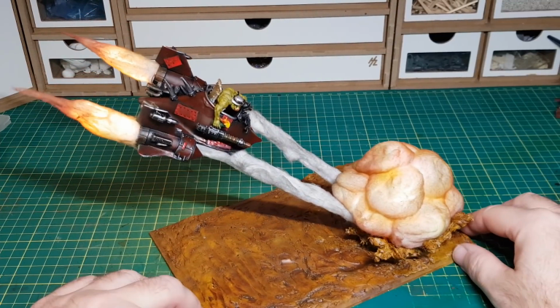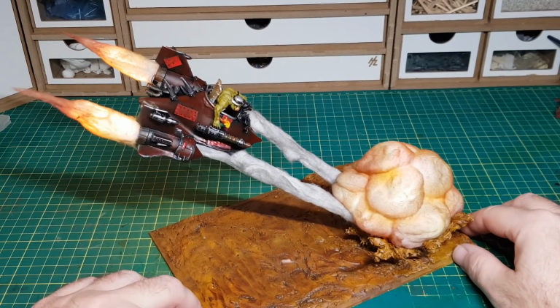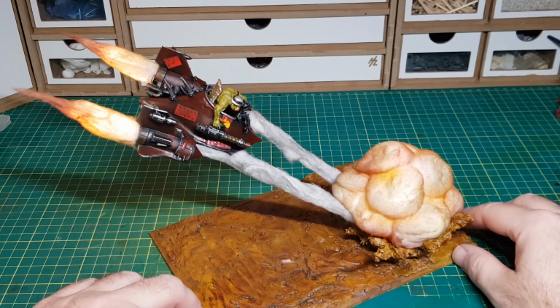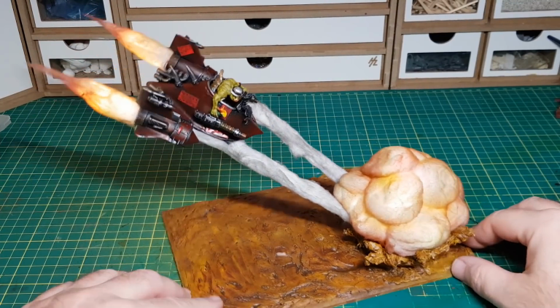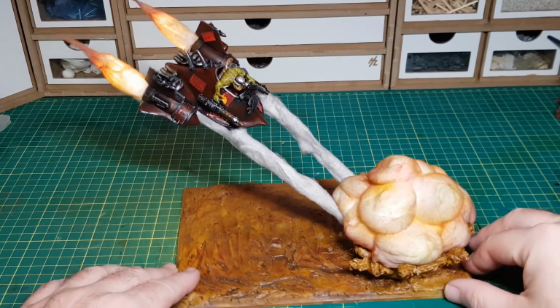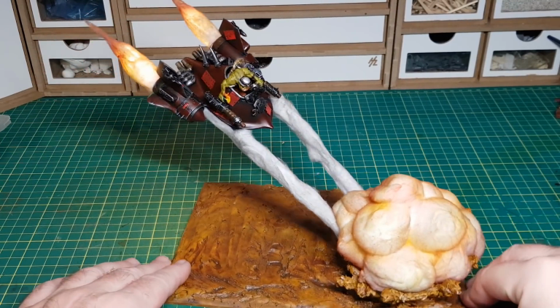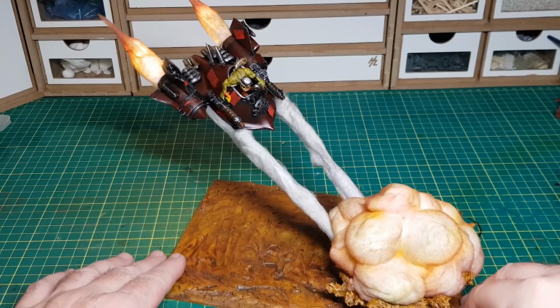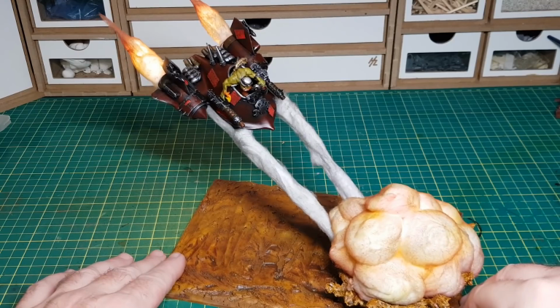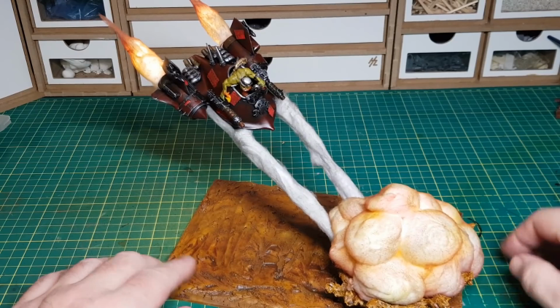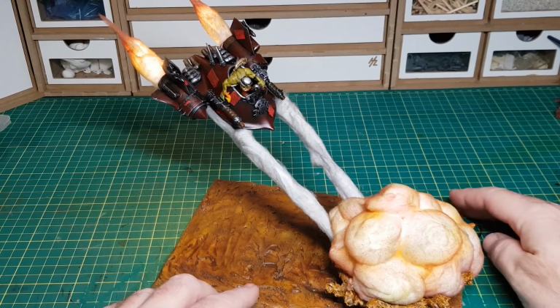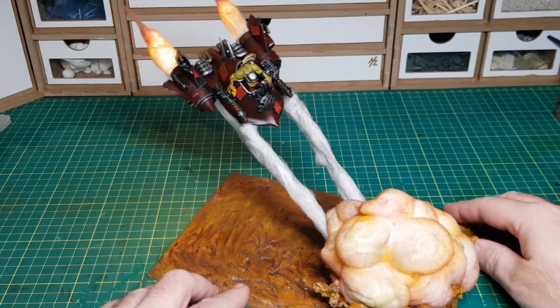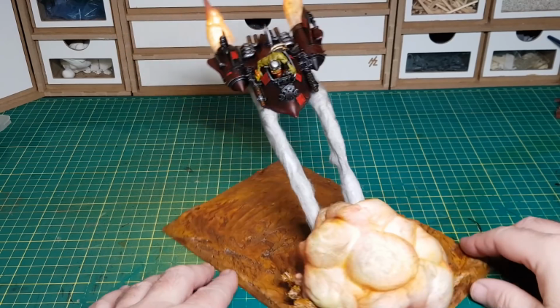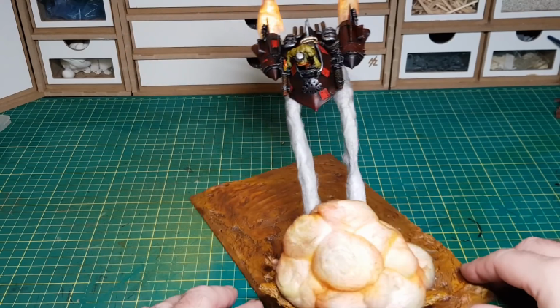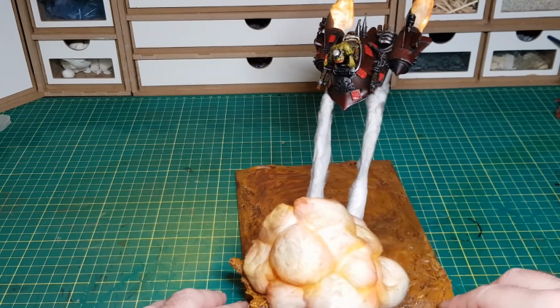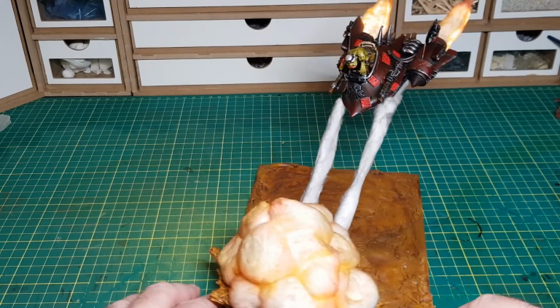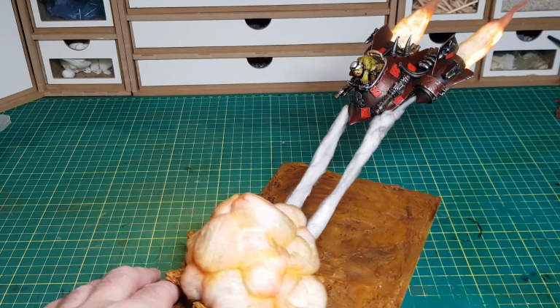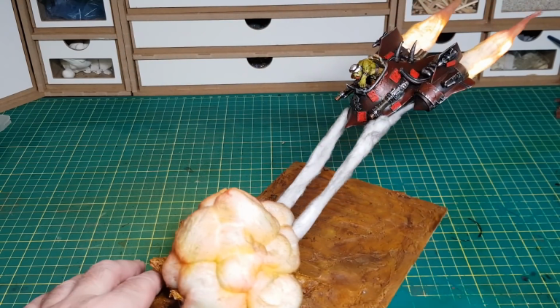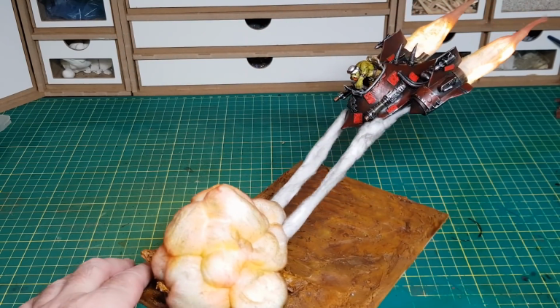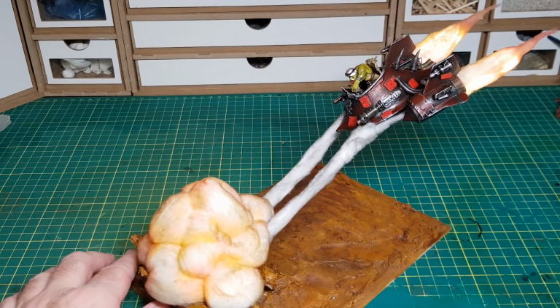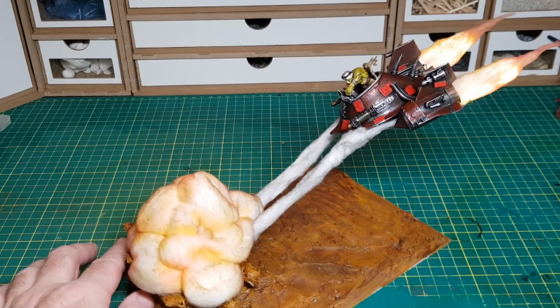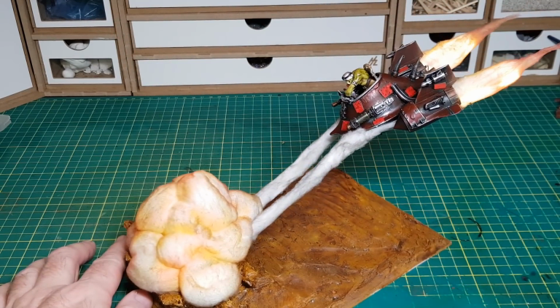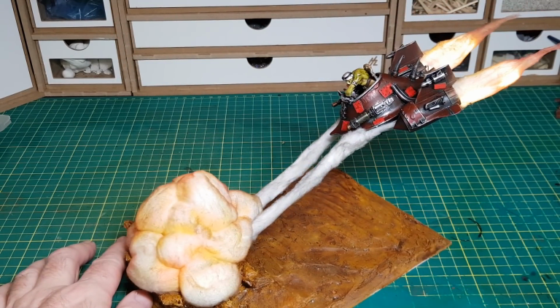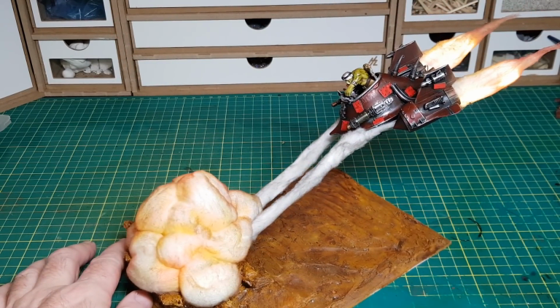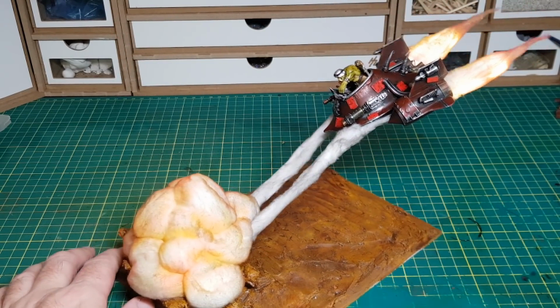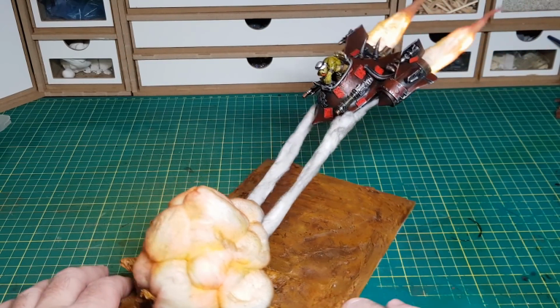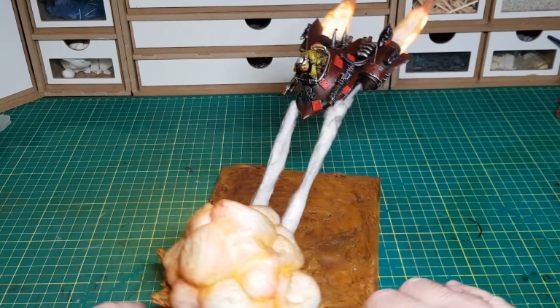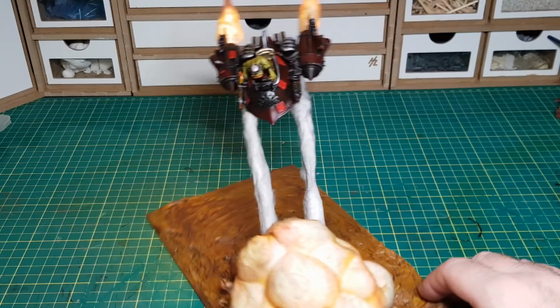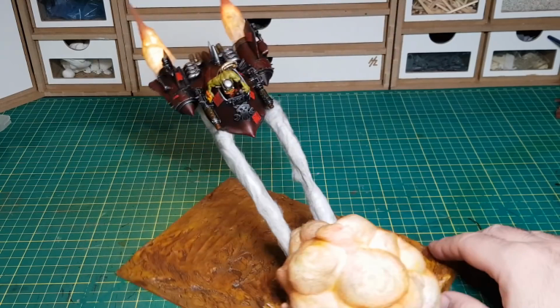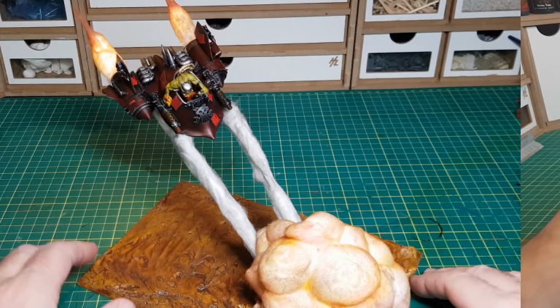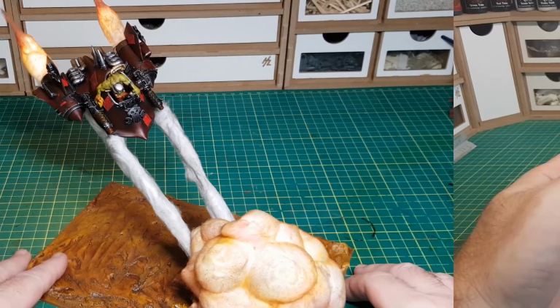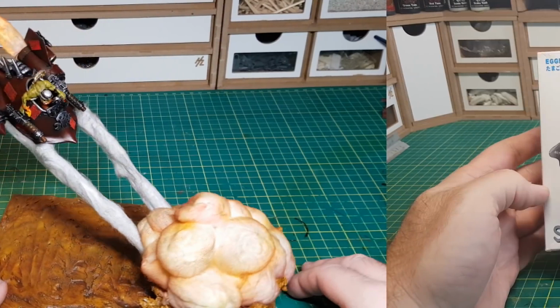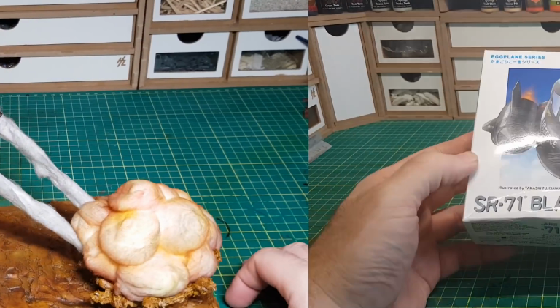Hi guys, so in this video I'm going to show how I made this awesome orc diorama with explosions.